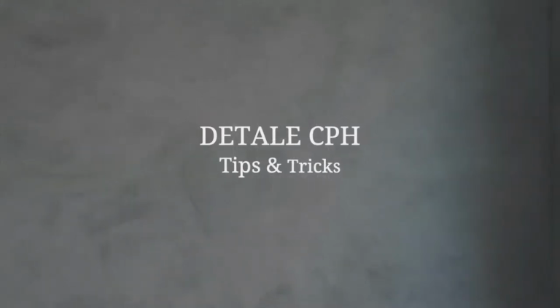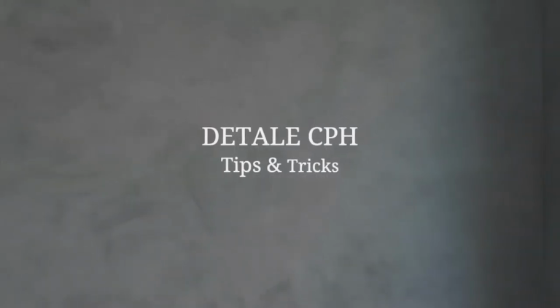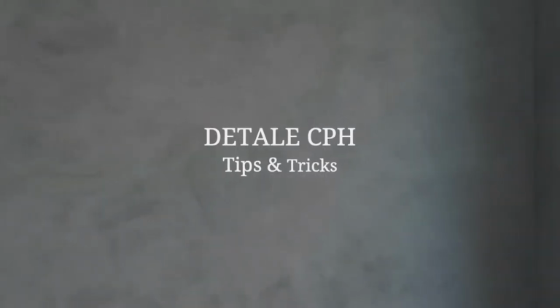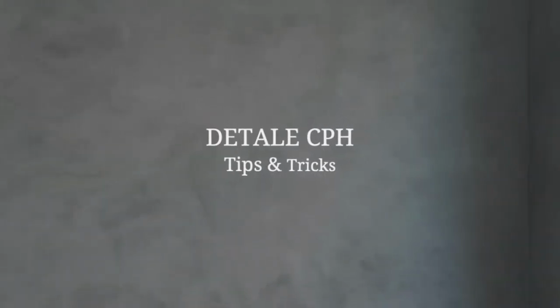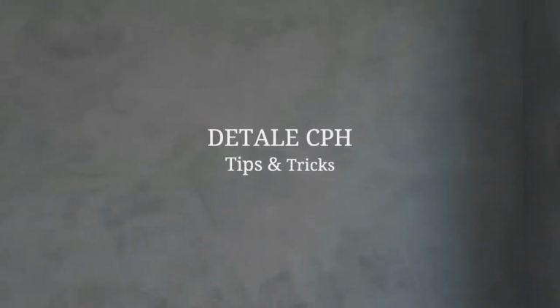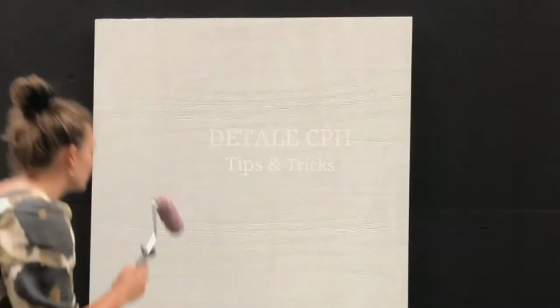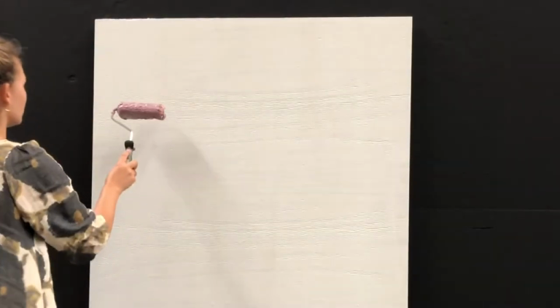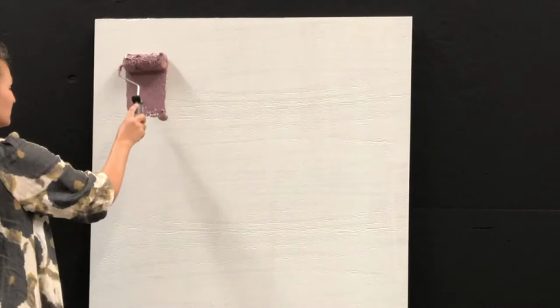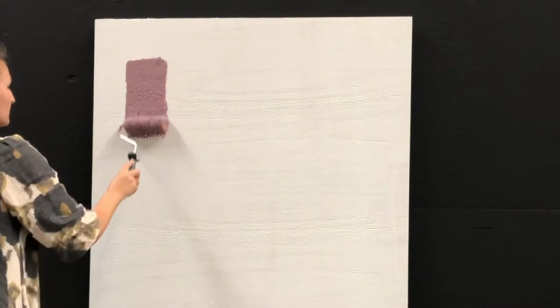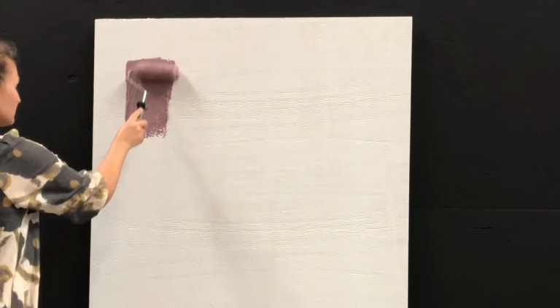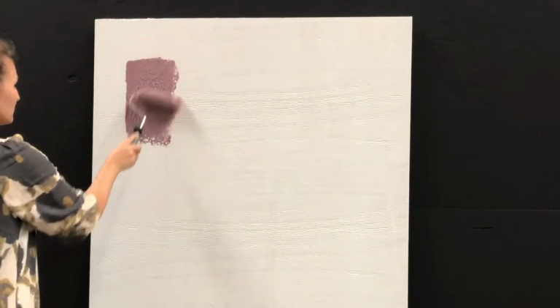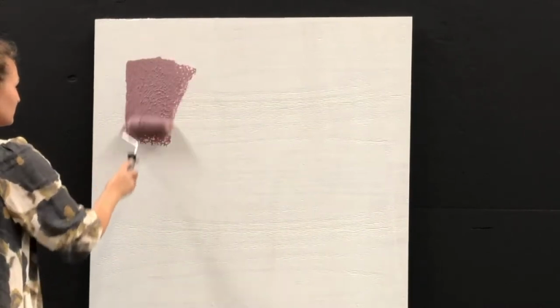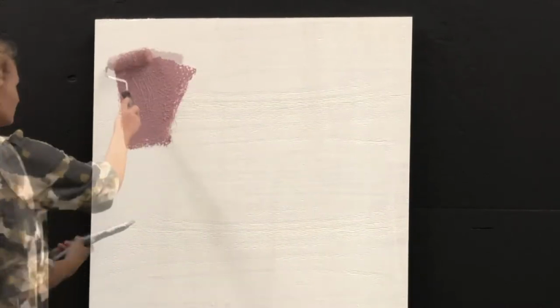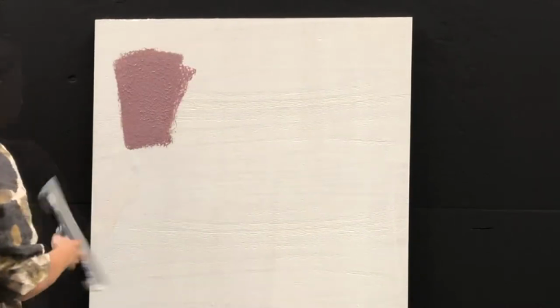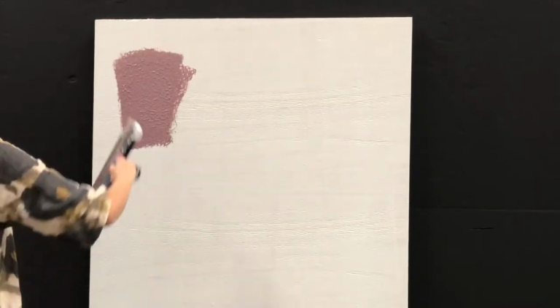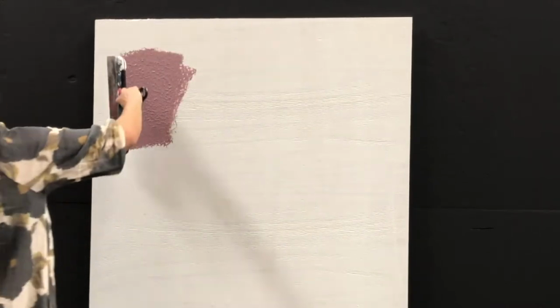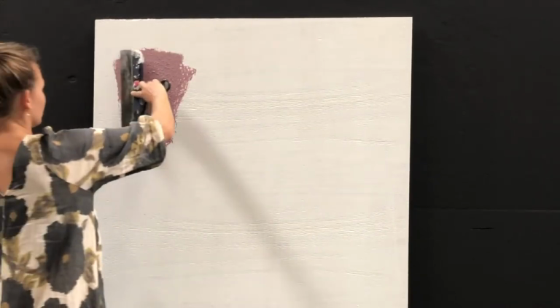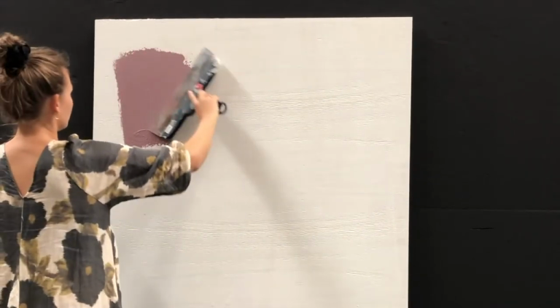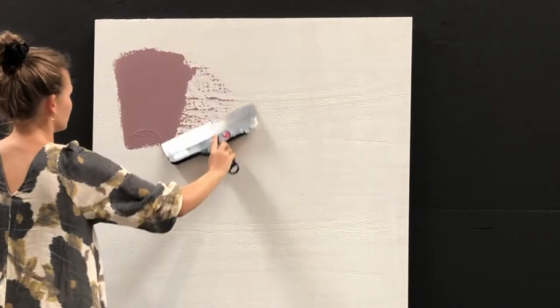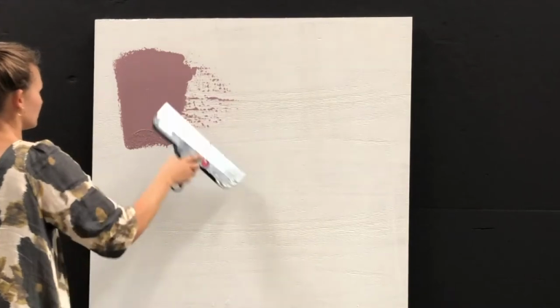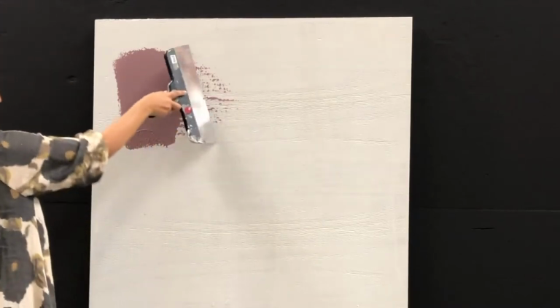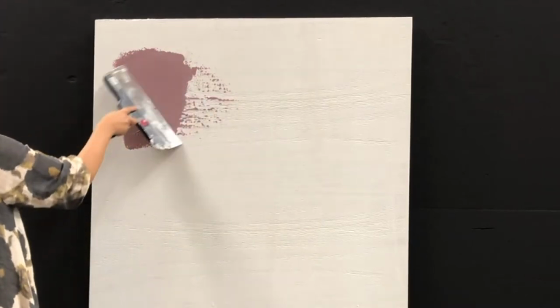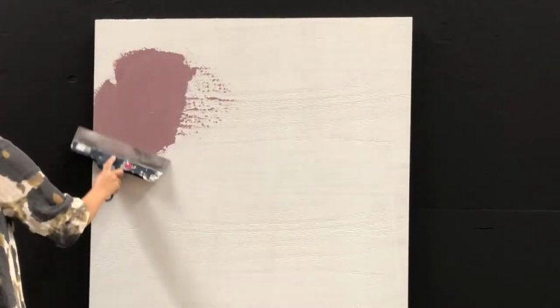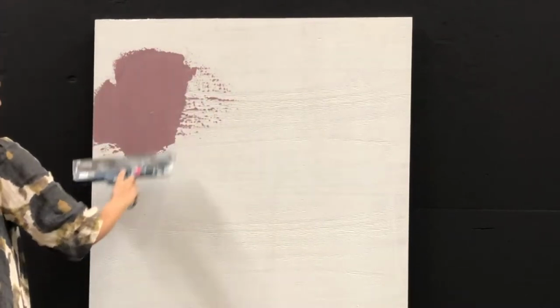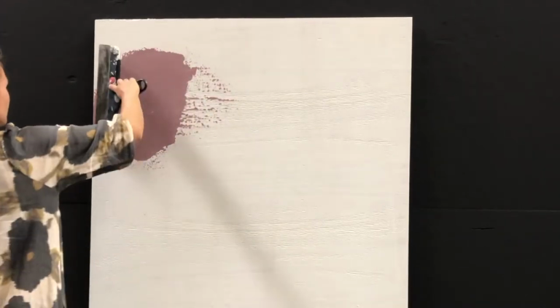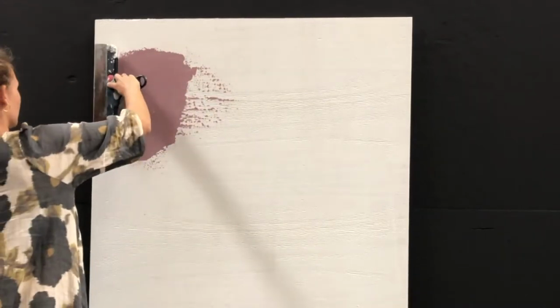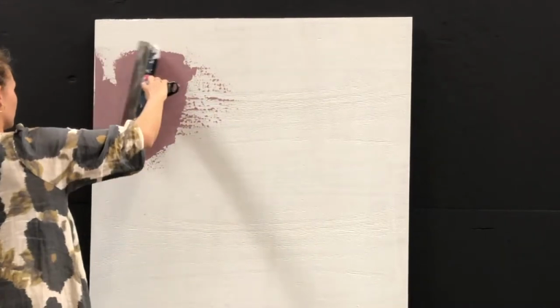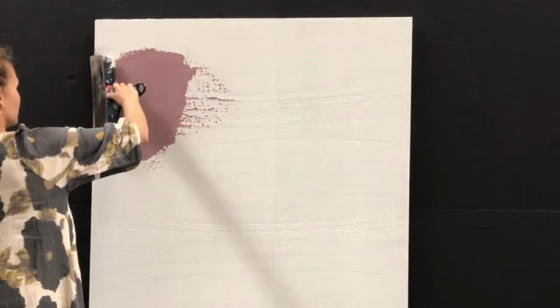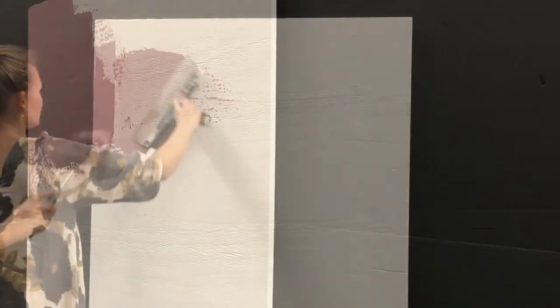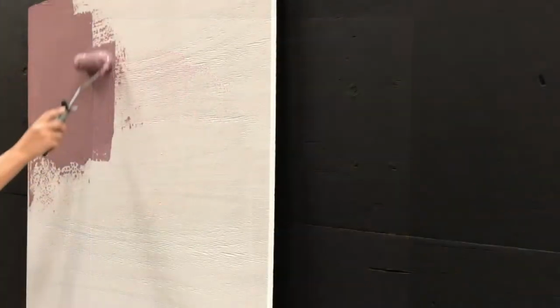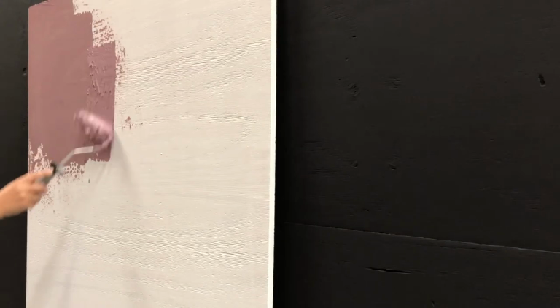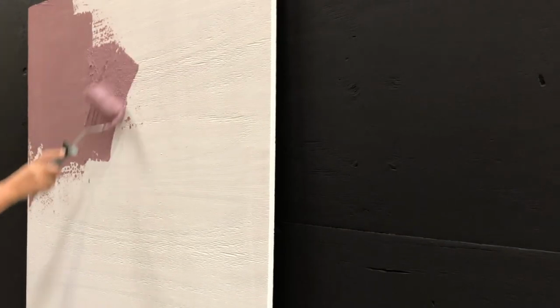Detail CBH Tips and Tricks. In this video, we will be showing you how to apply the first layer of Capric with a filling knife. The most important task is to apply an even covering layer so you have a good foundation for the second layer.